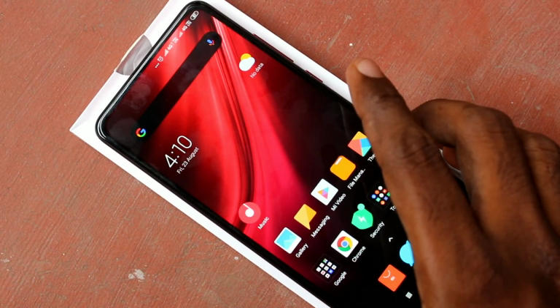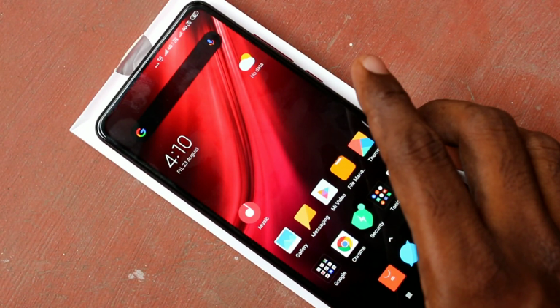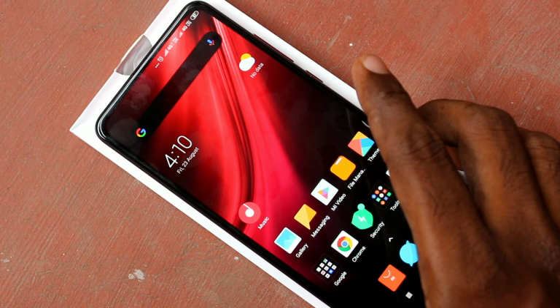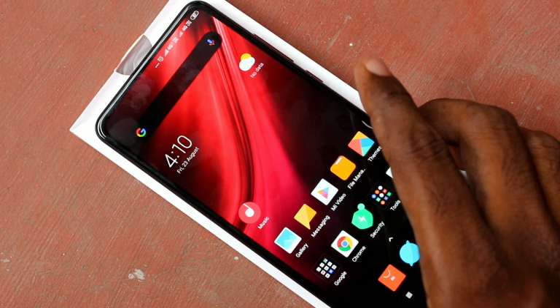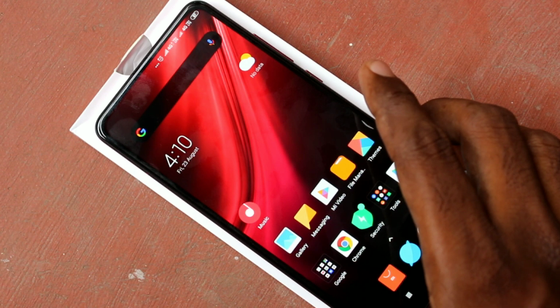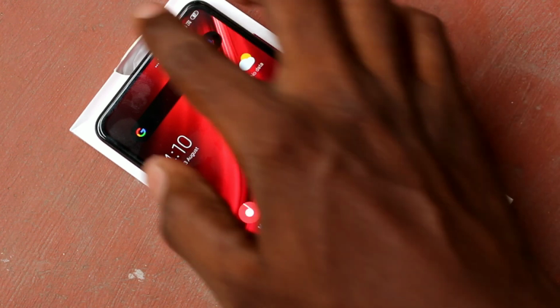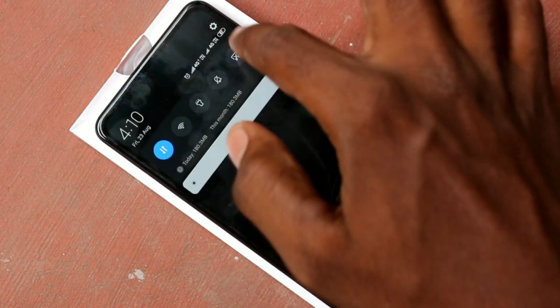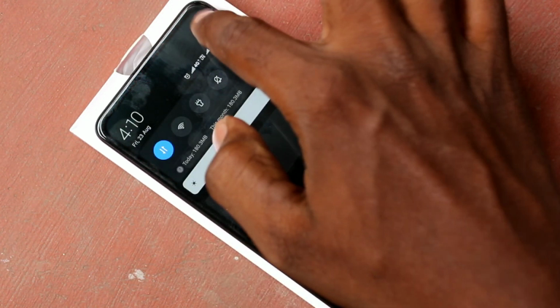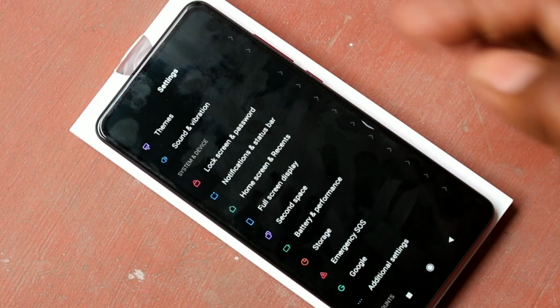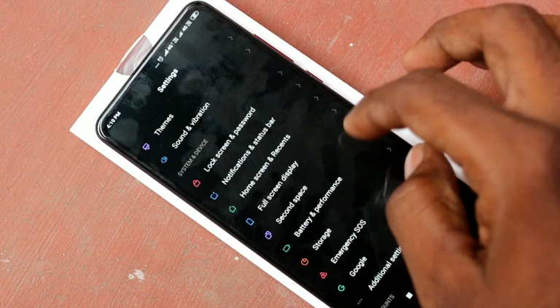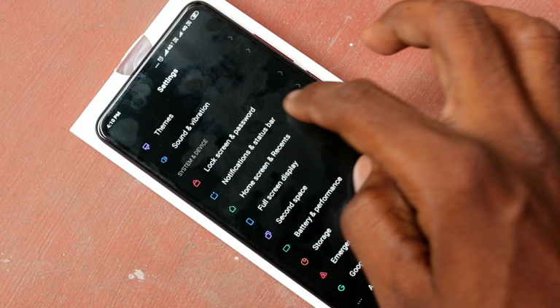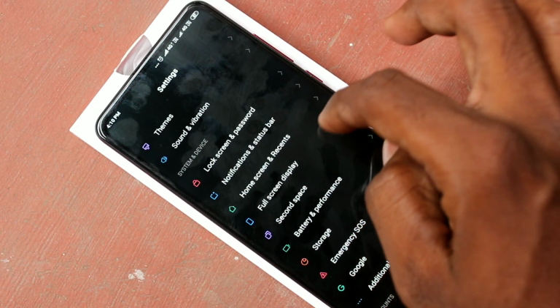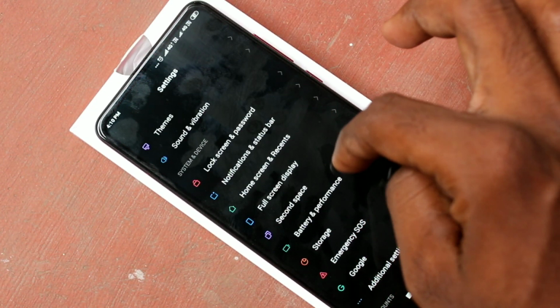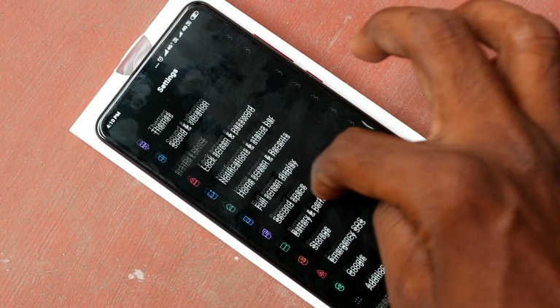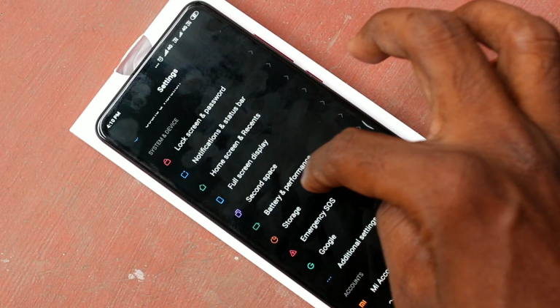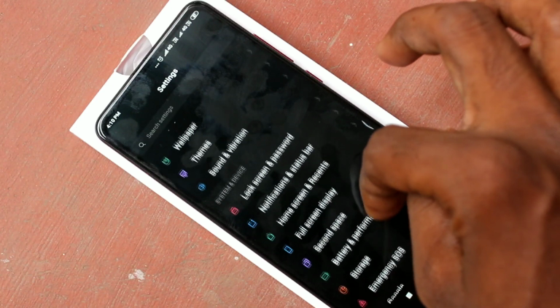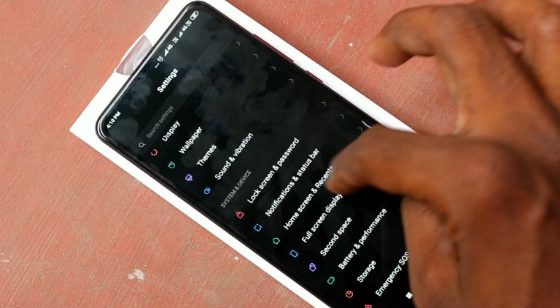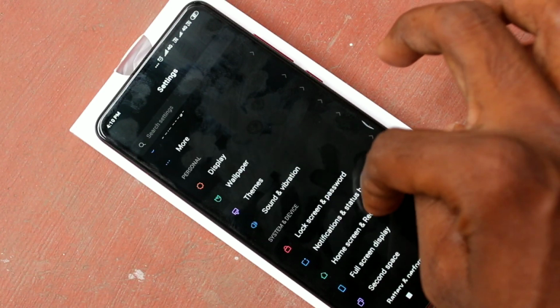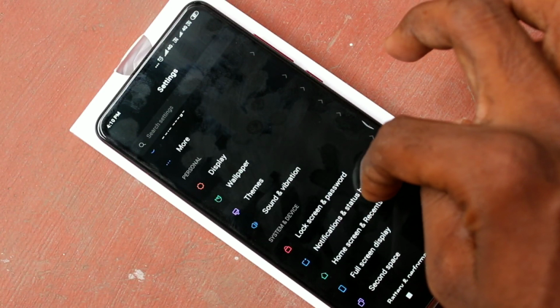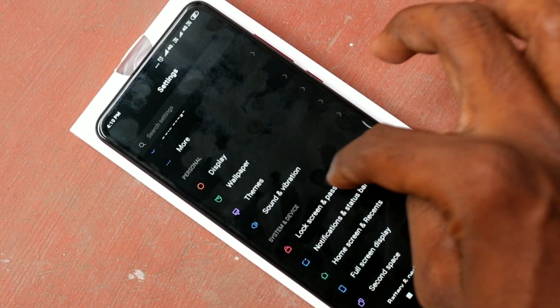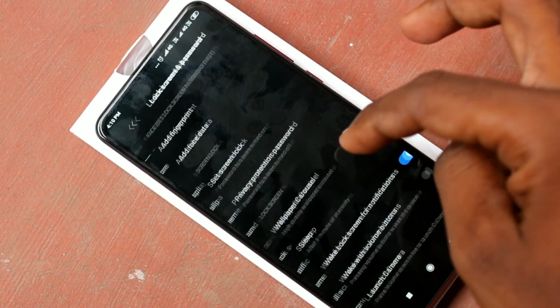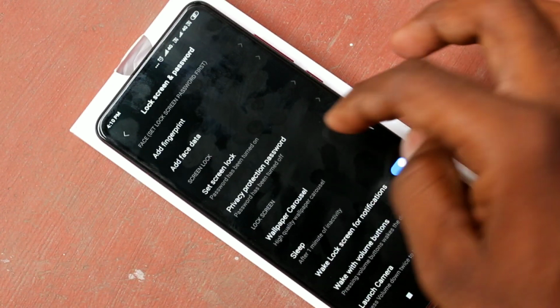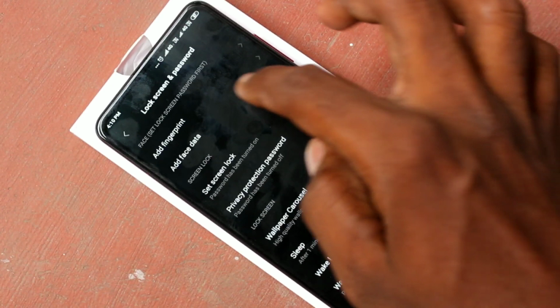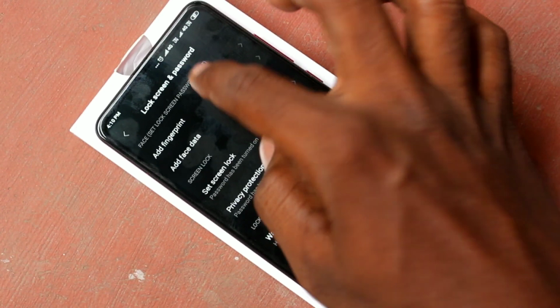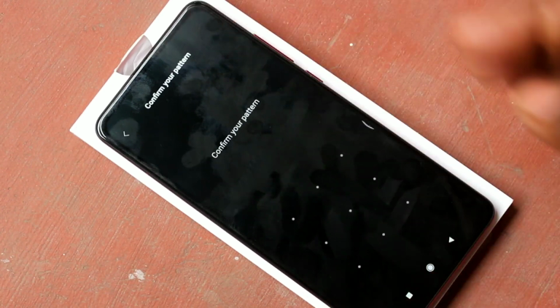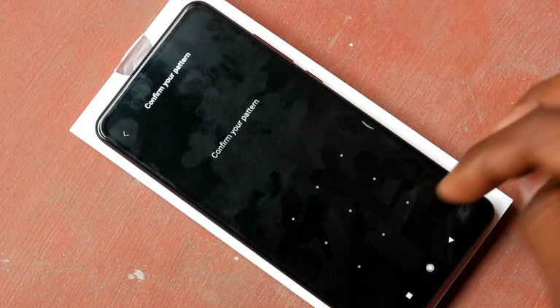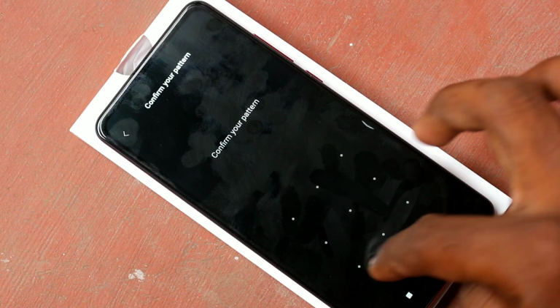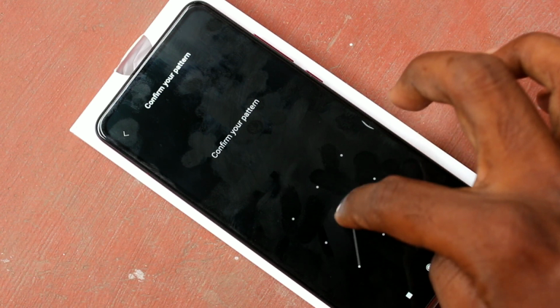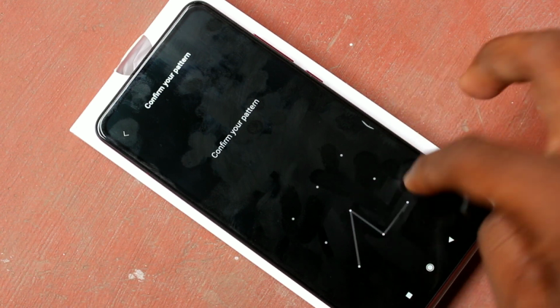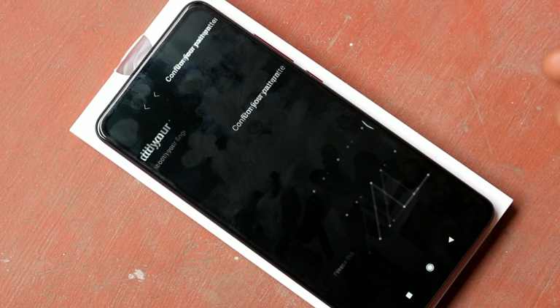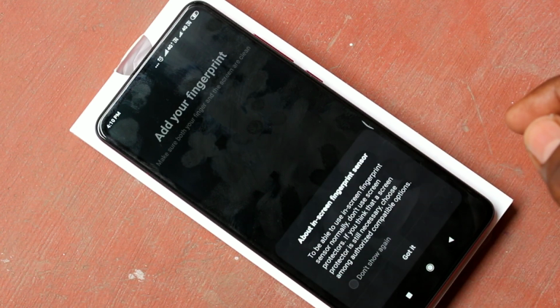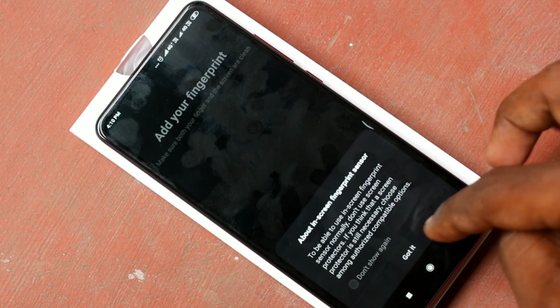First of all, go to the settings in your phone, Redmi K20 Pro. Click on settings. Click on lock screen and password. Click on add fingerprint. Draw the pattern to confirm.